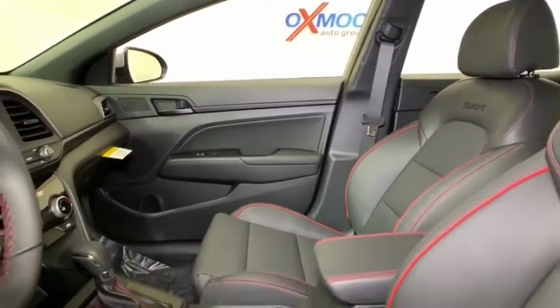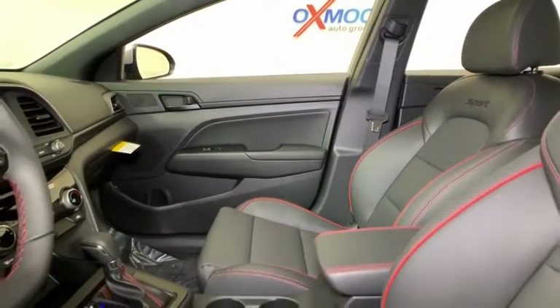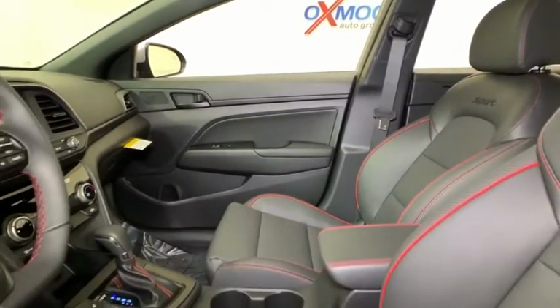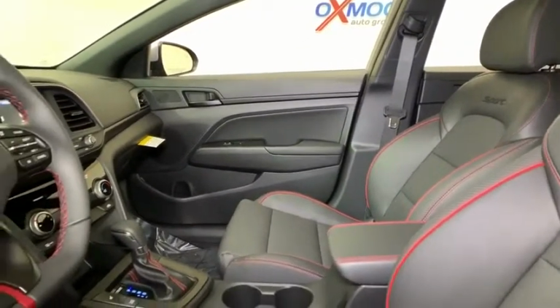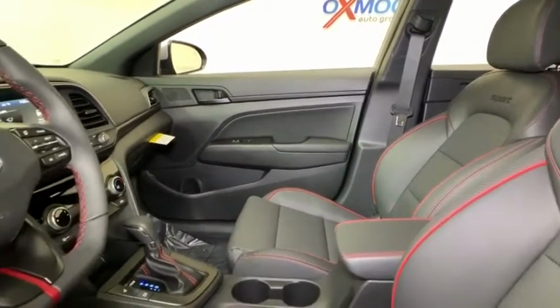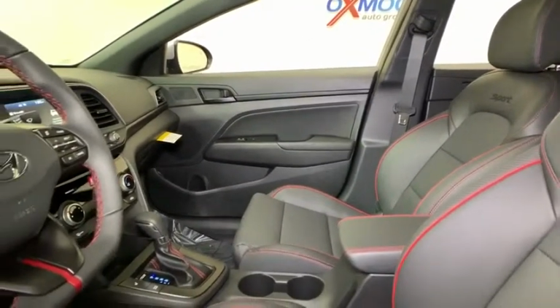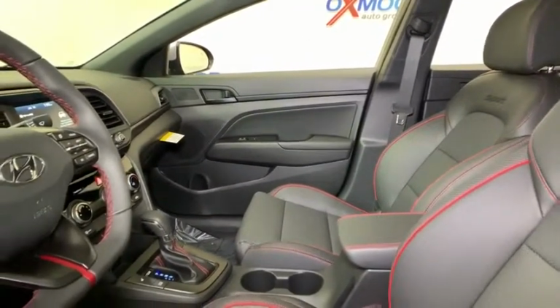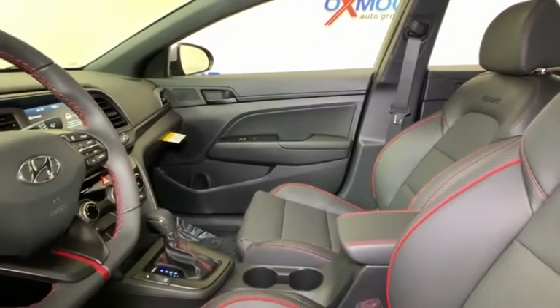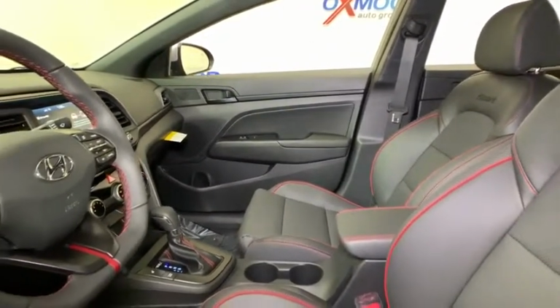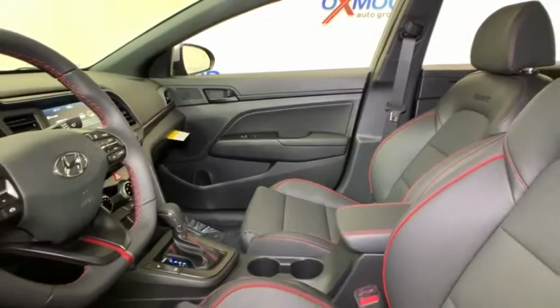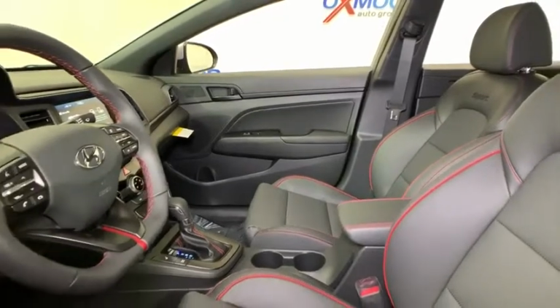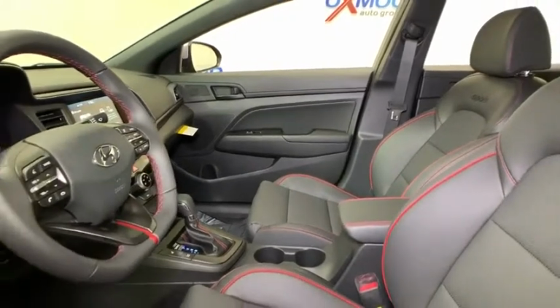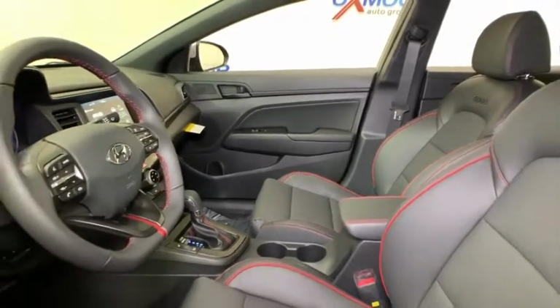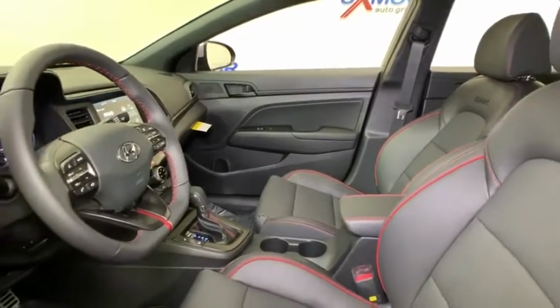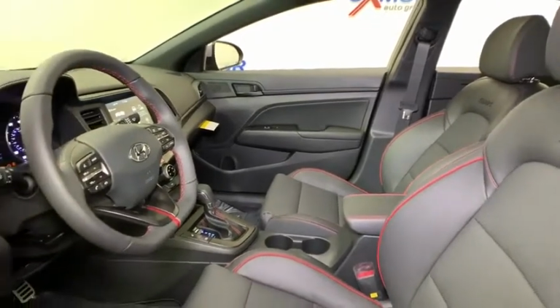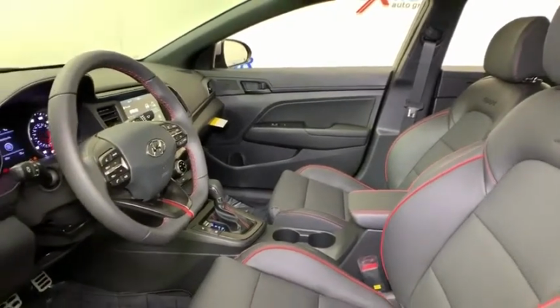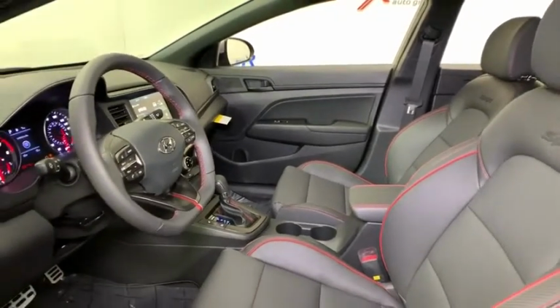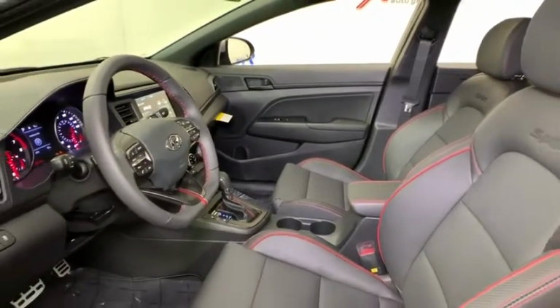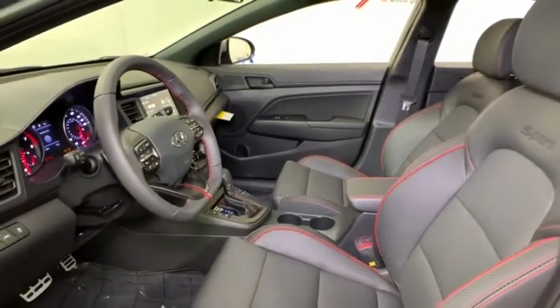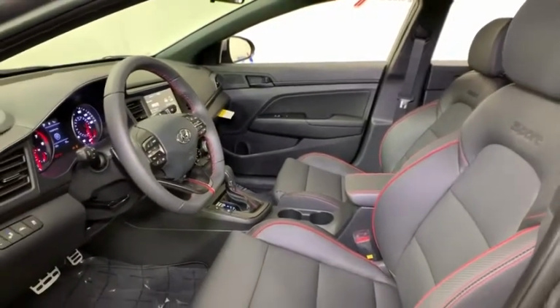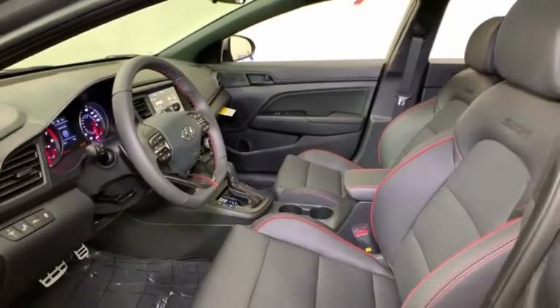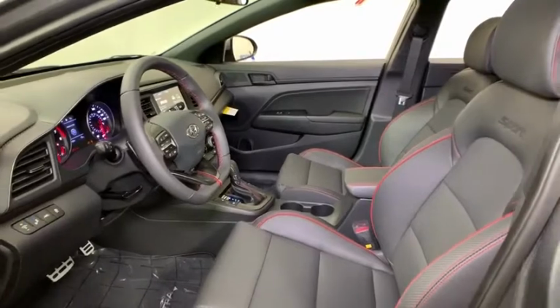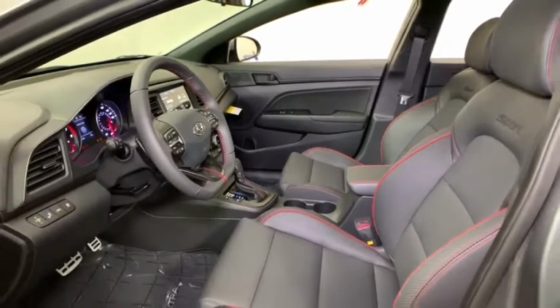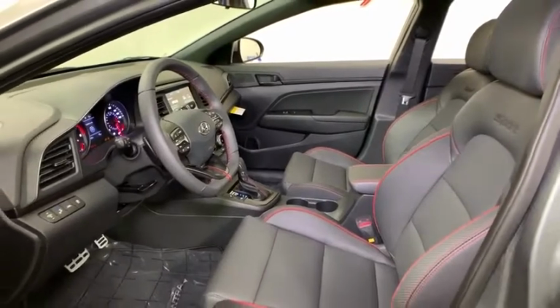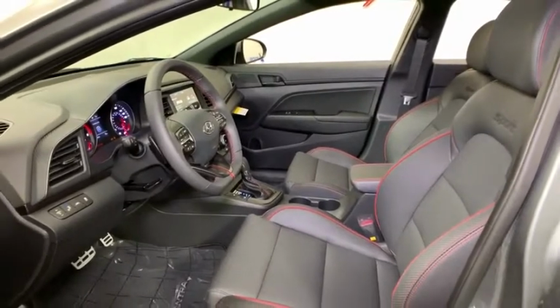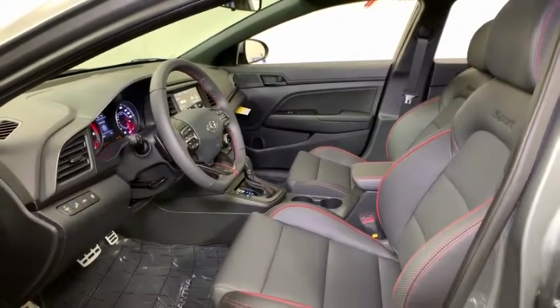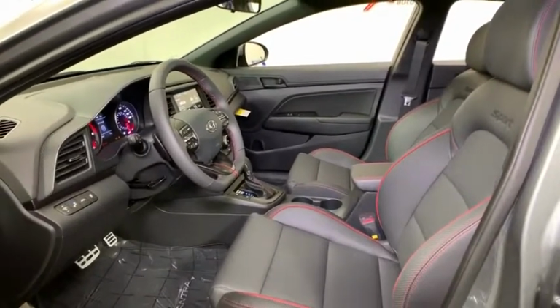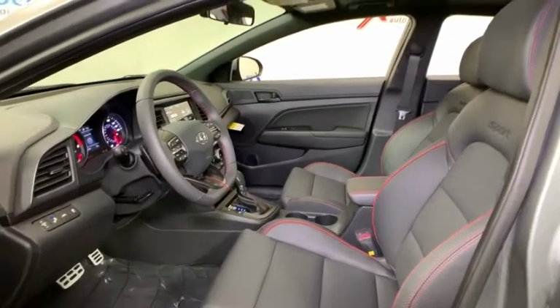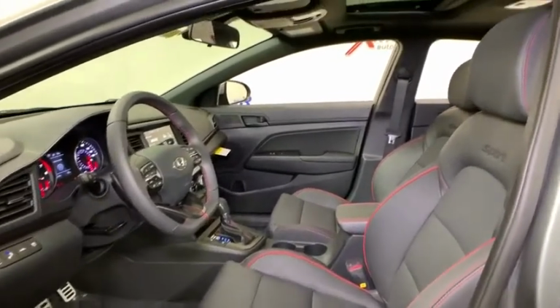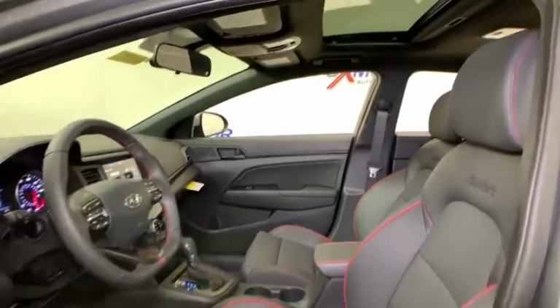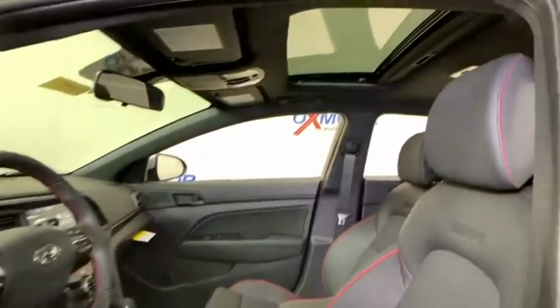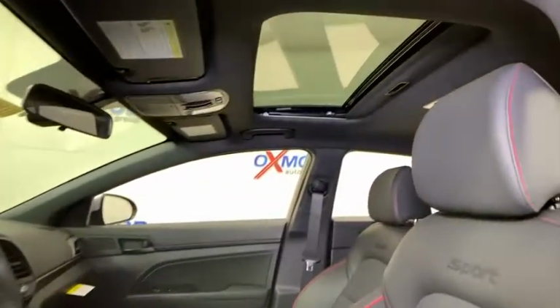Trip computer, heated front seat, rear window defroster, security system, power windows, power moonroof, leather seats, panic alarm, overhead console, cargo net, carpeted floor mat, cargo organizer.